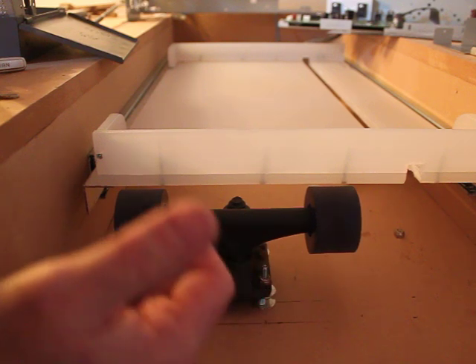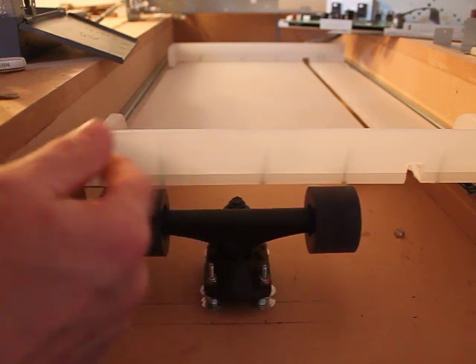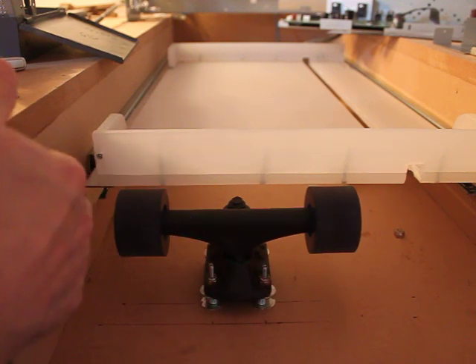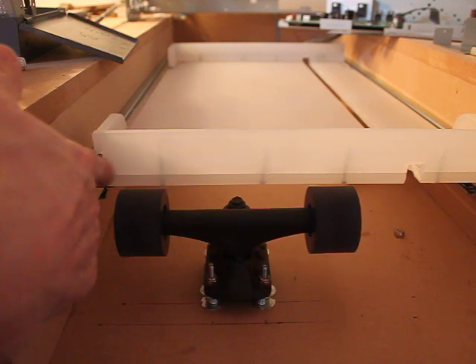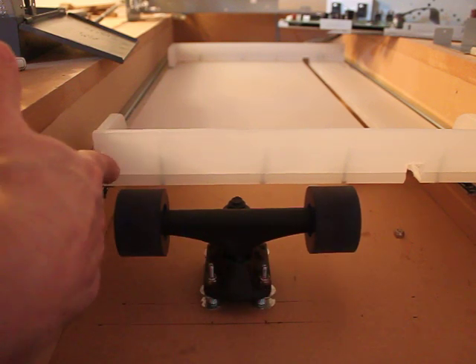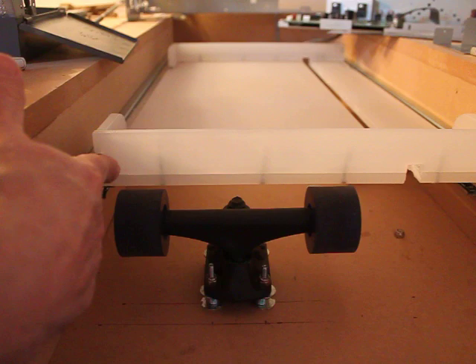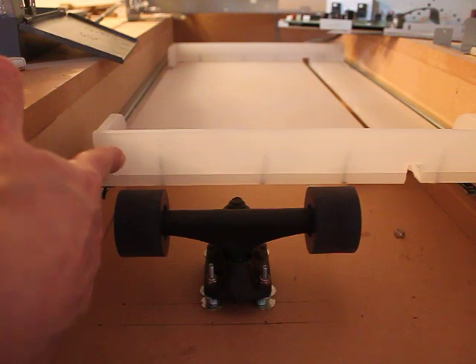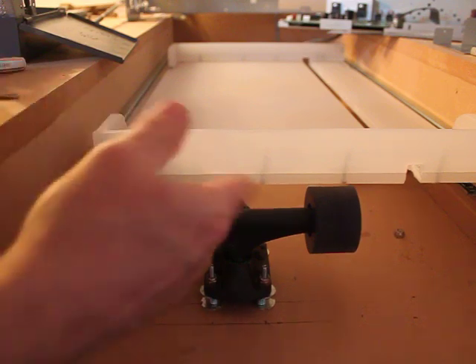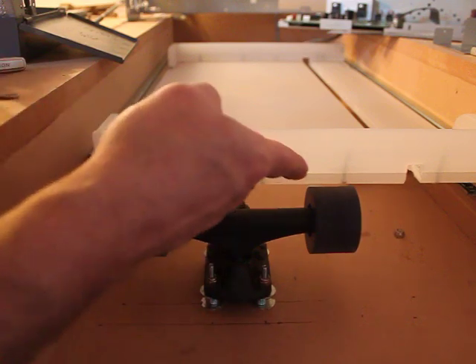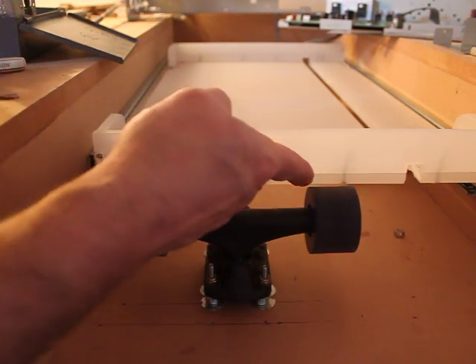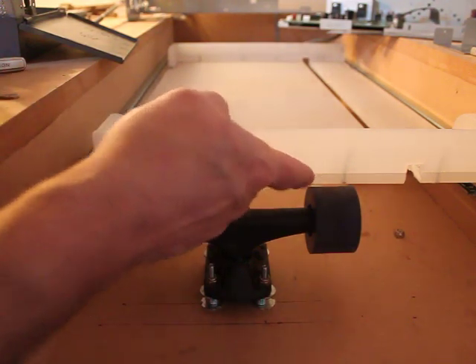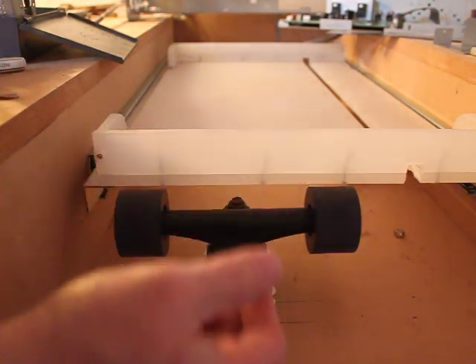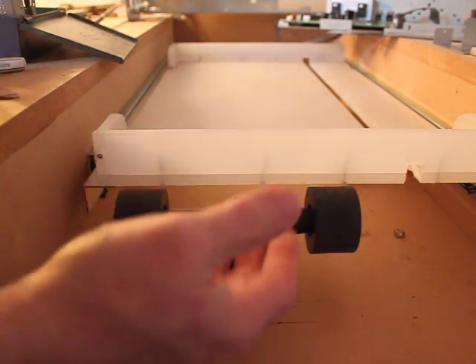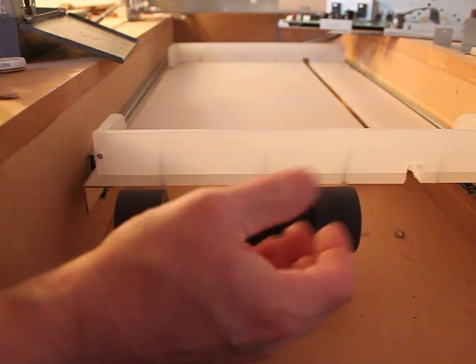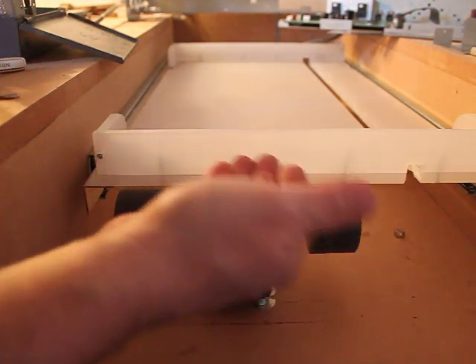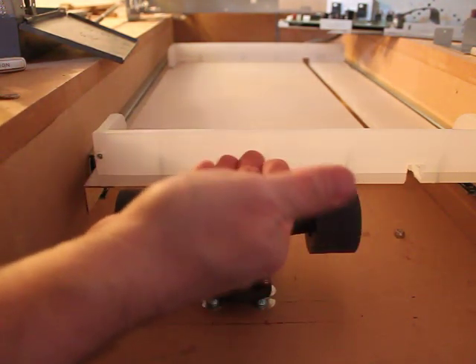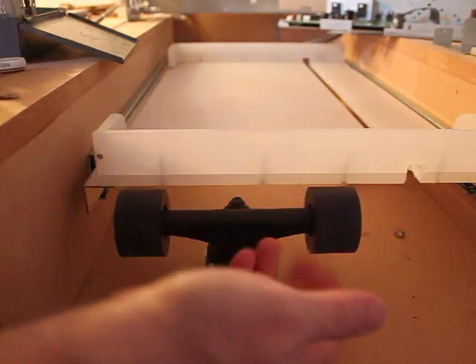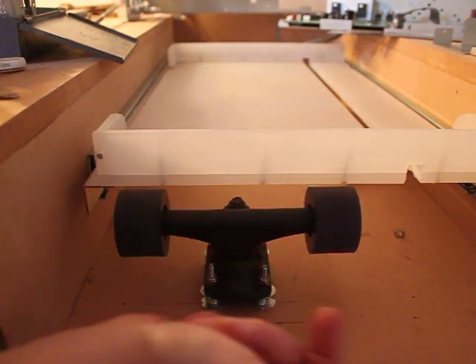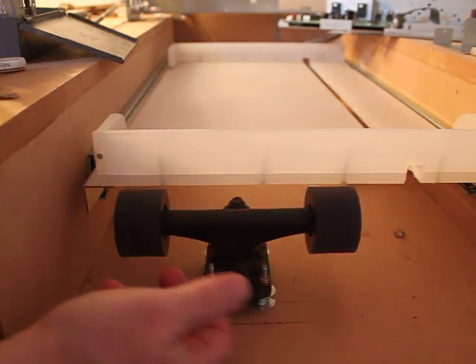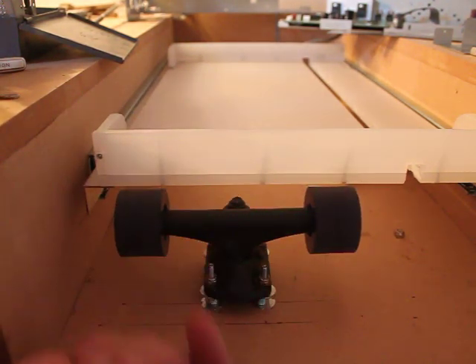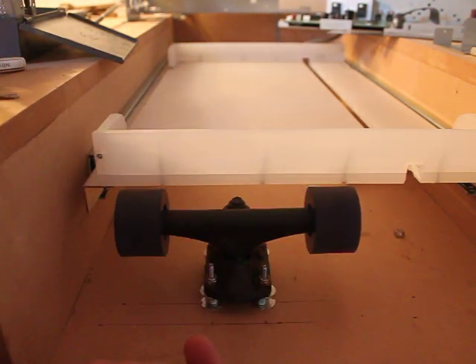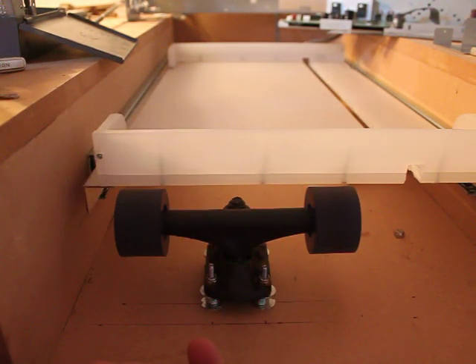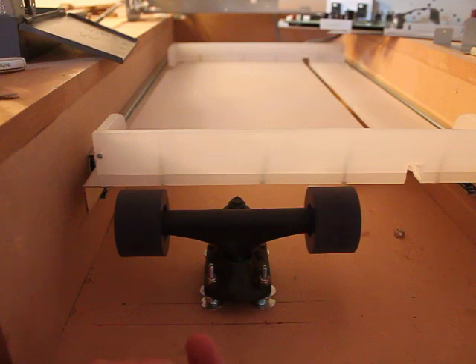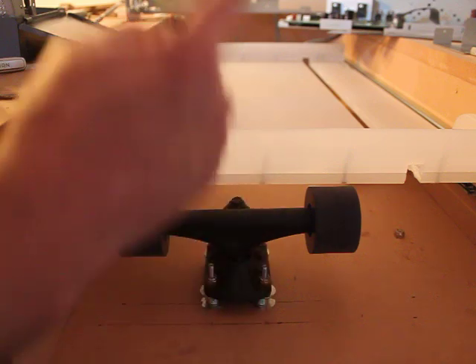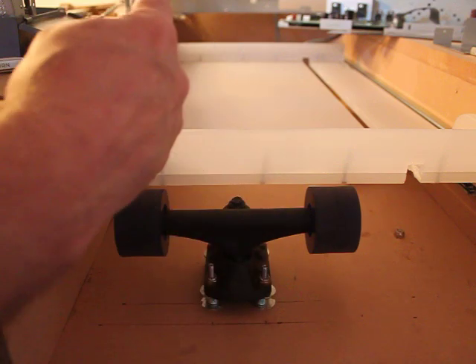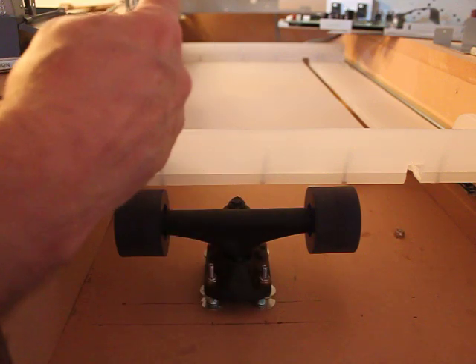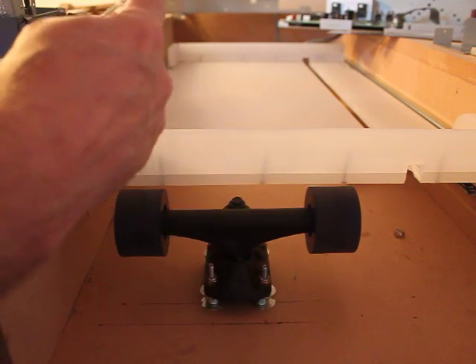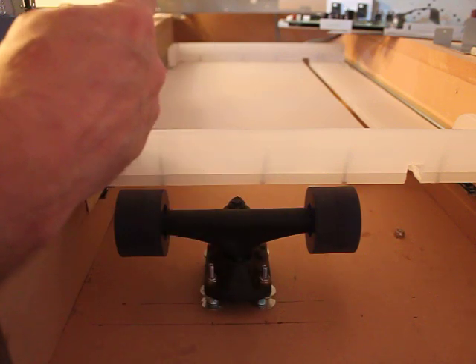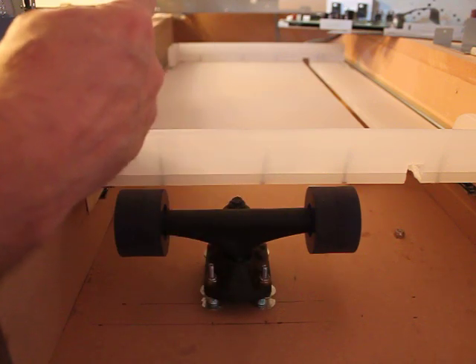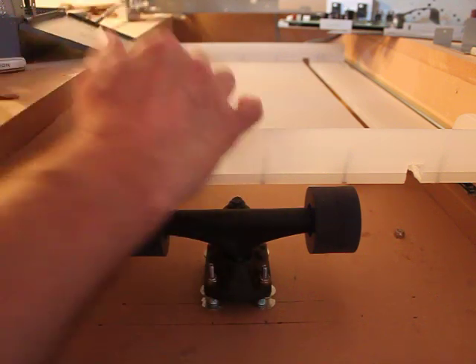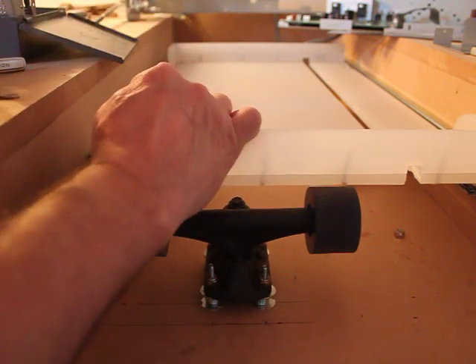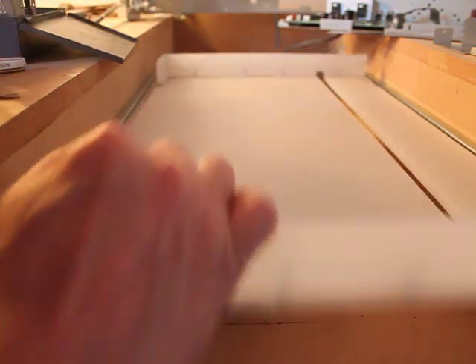I made it so it just barely gaps right here as soon as you push it all the way forward. So we can have a free fall on this side, and it will come off the other side too when you bring it this way.